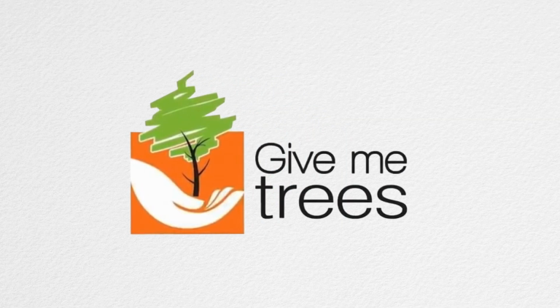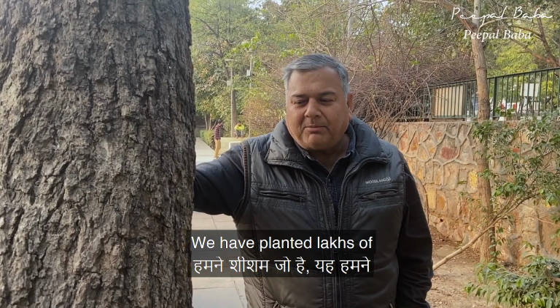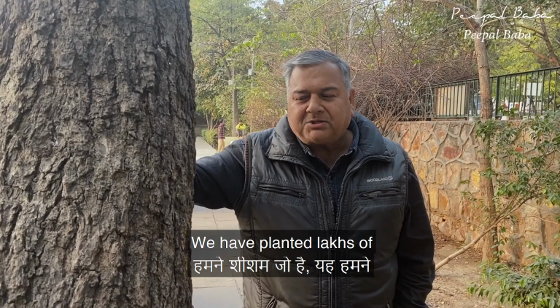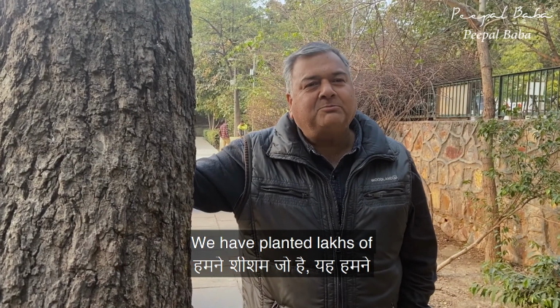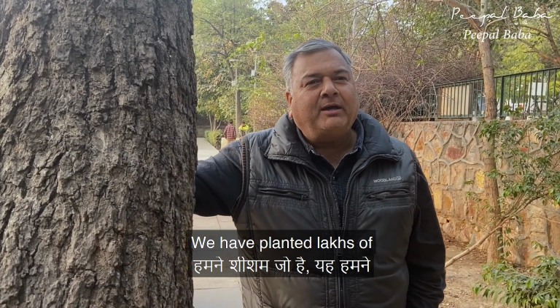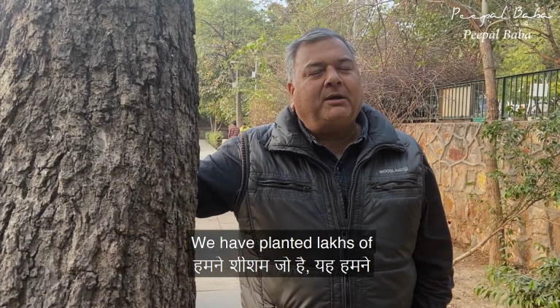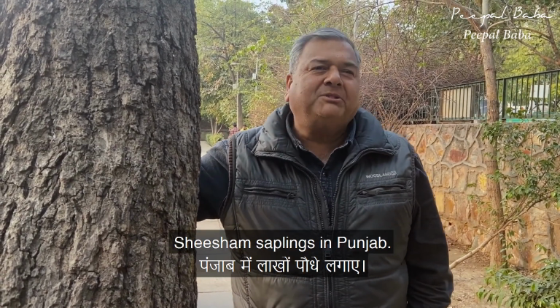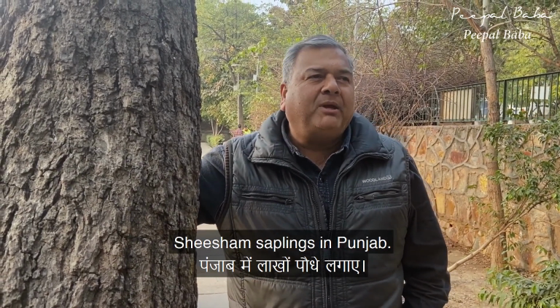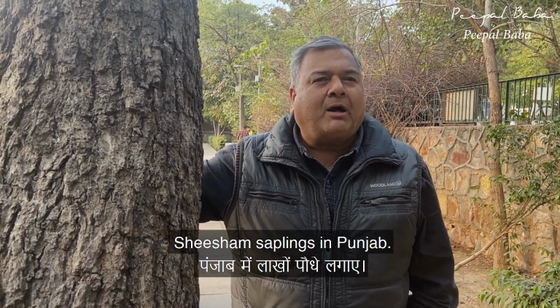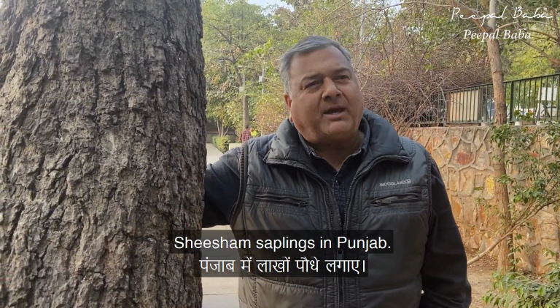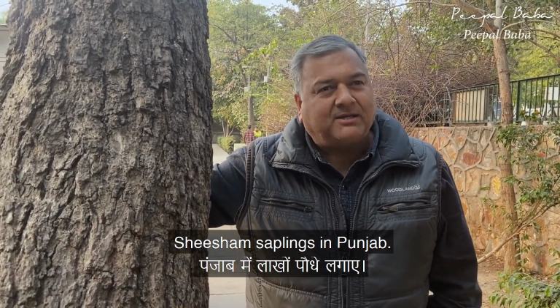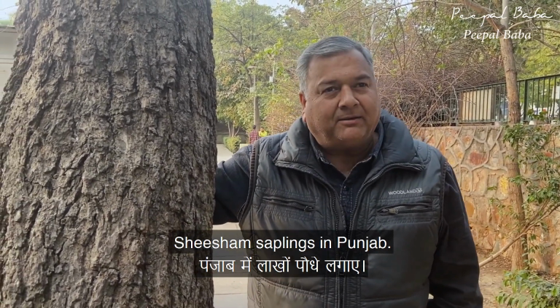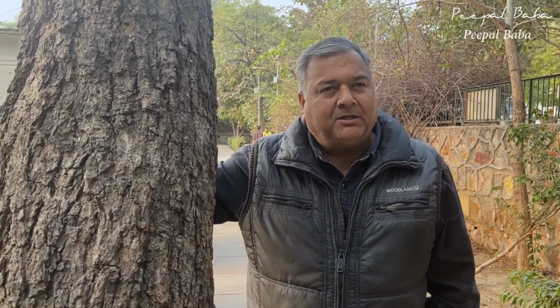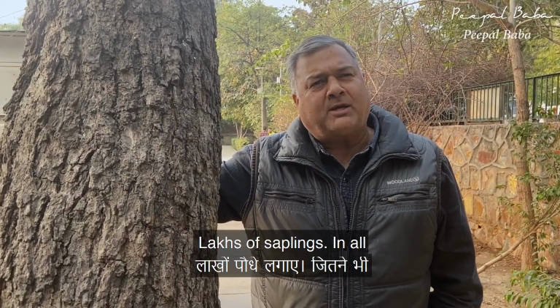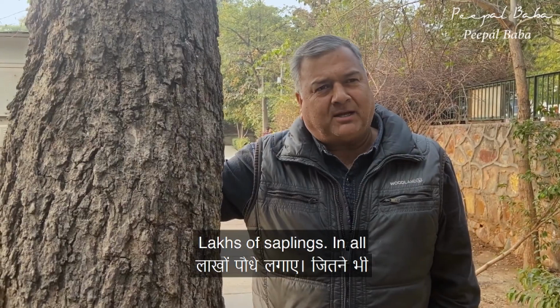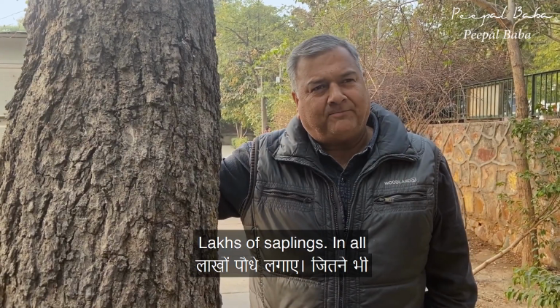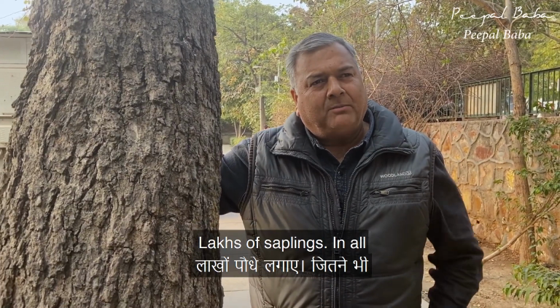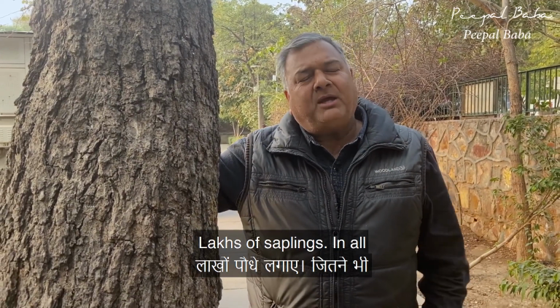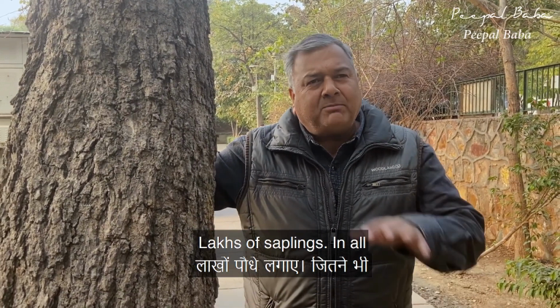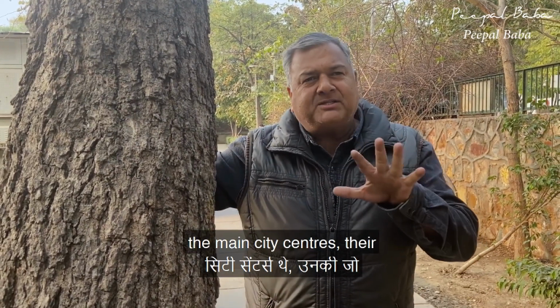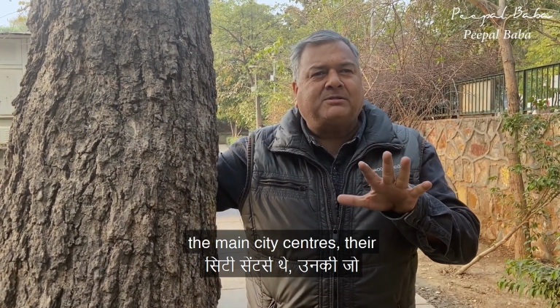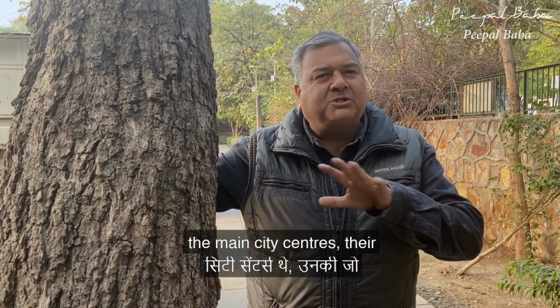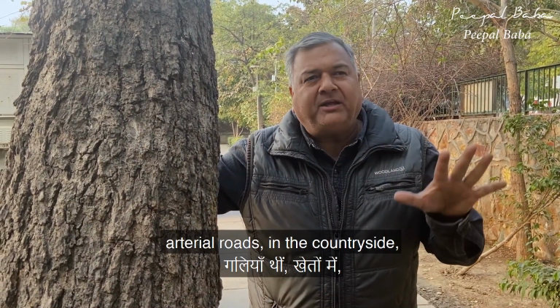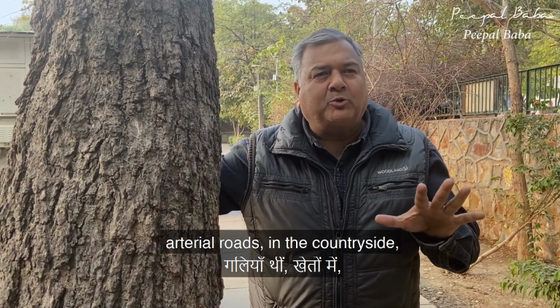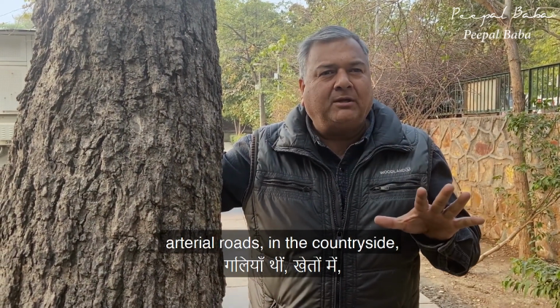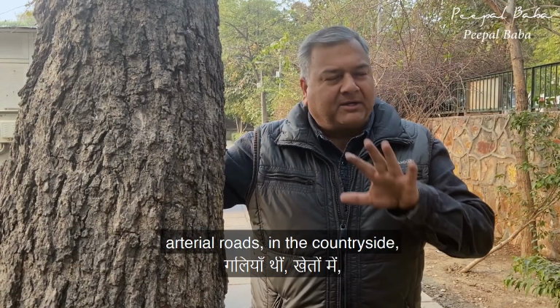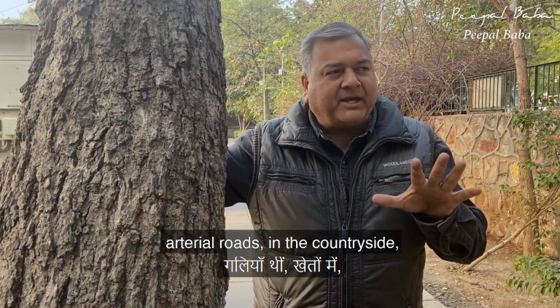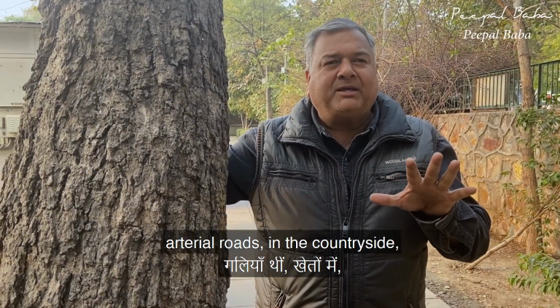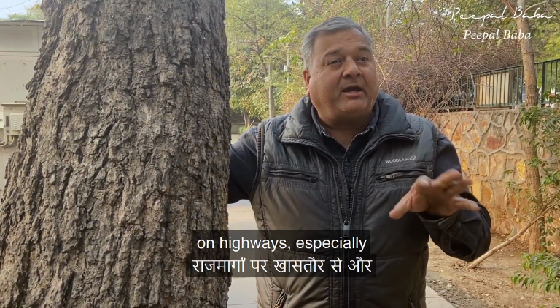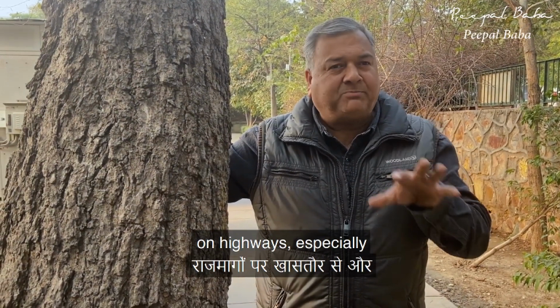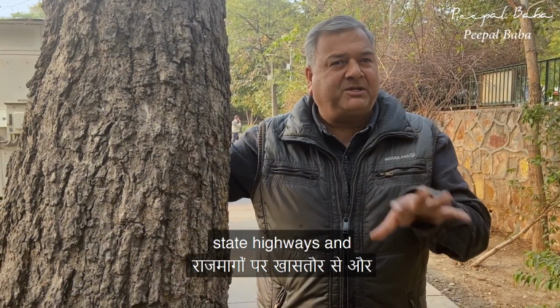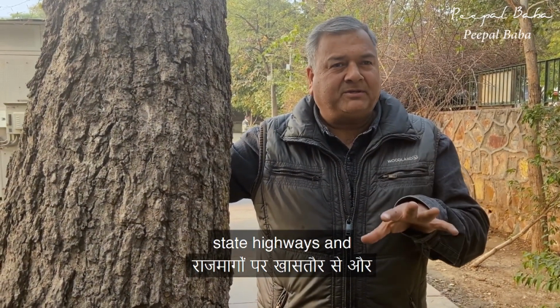We have put hundreds of saplings in Punjab — in the main city centres, the arterial roads, the countryside, and especially the state highways.